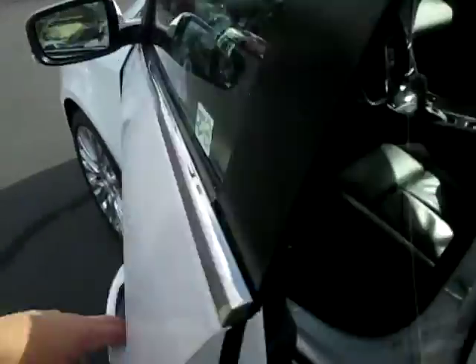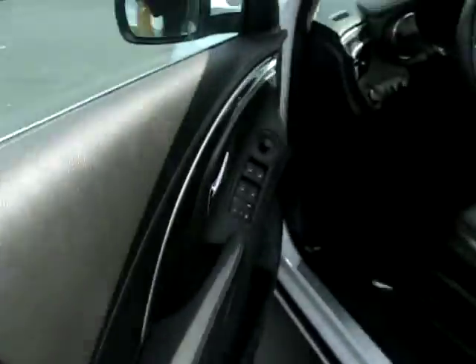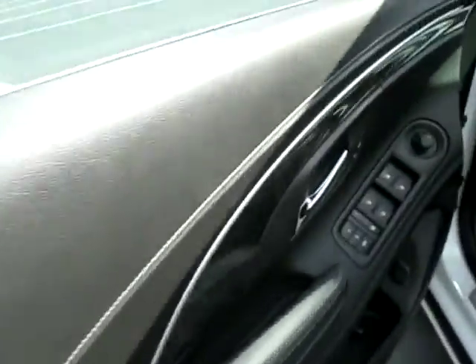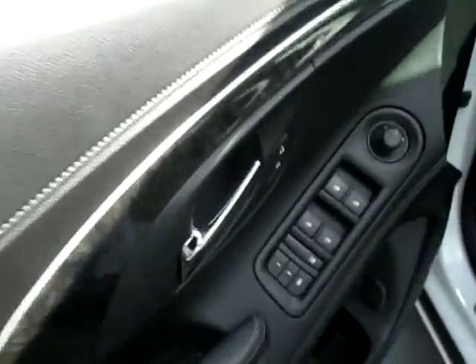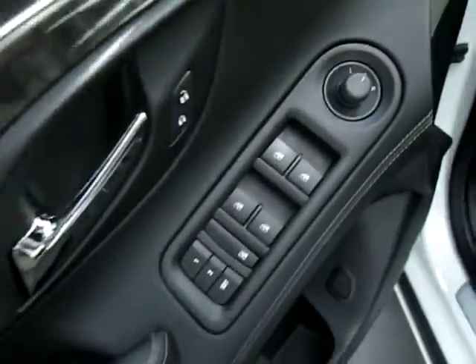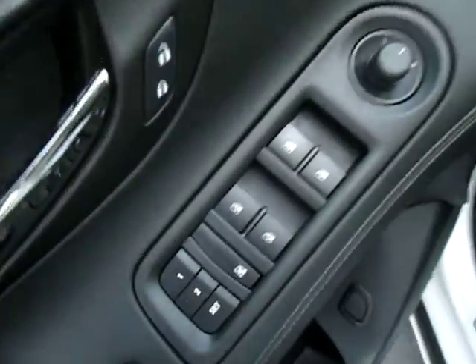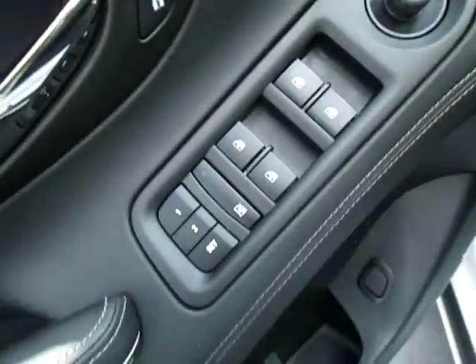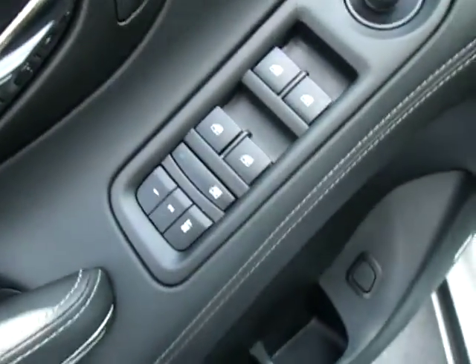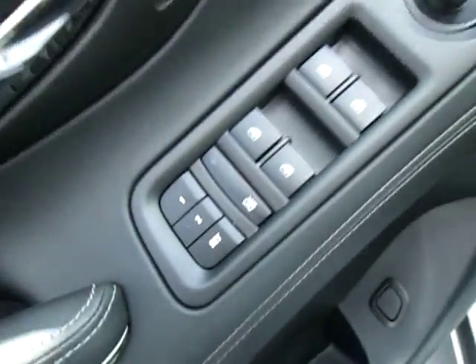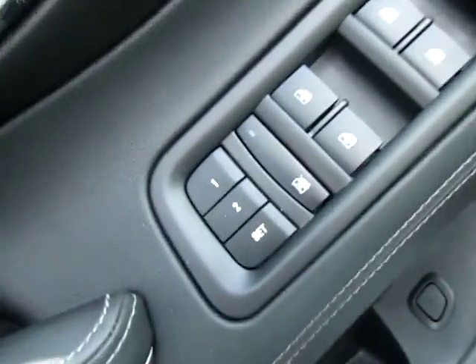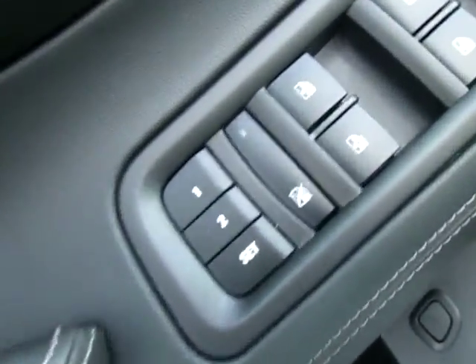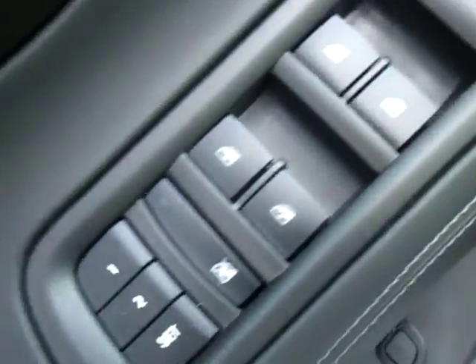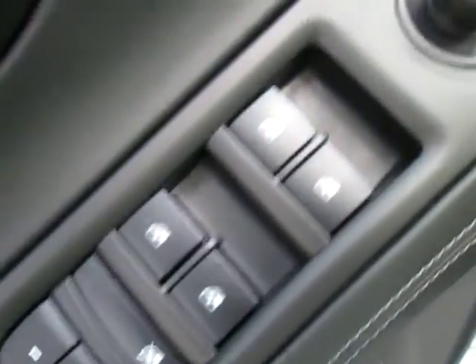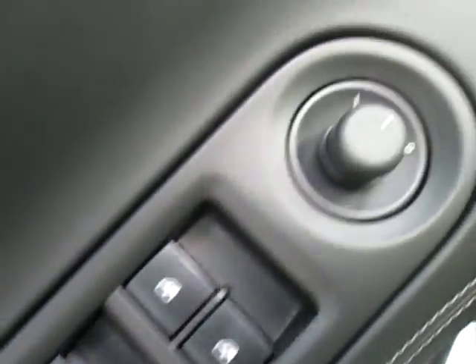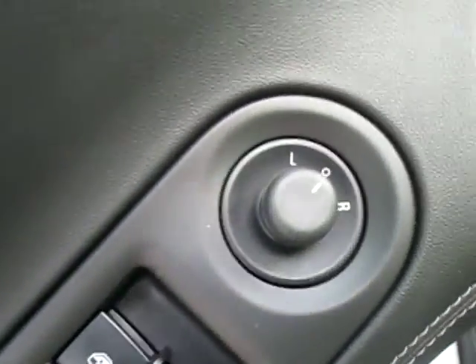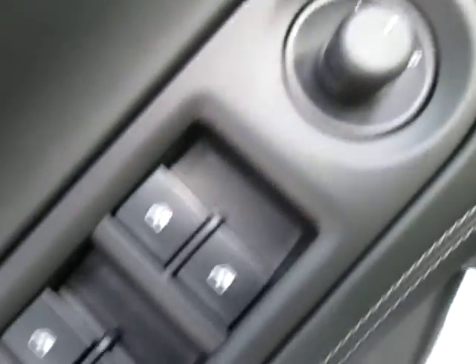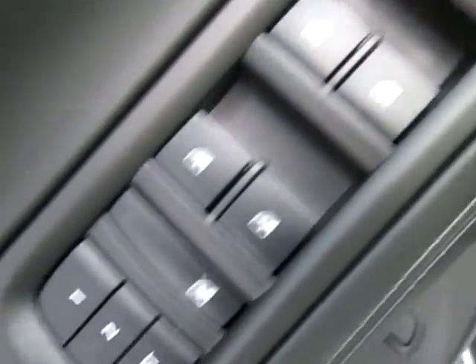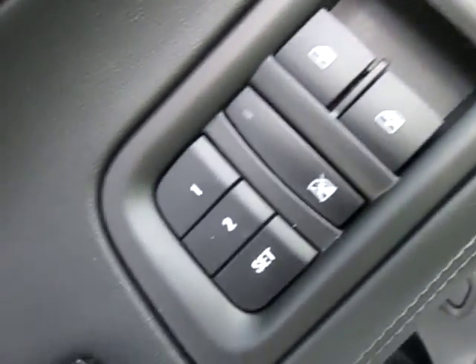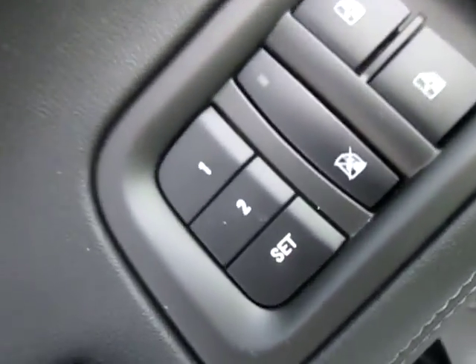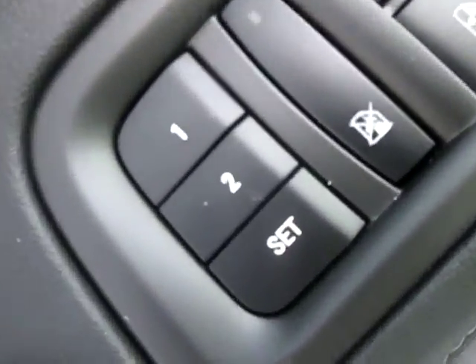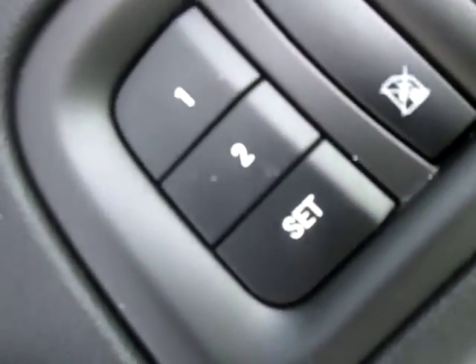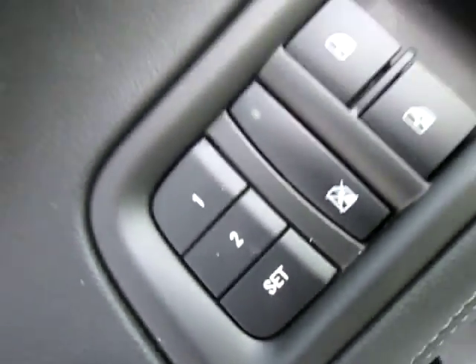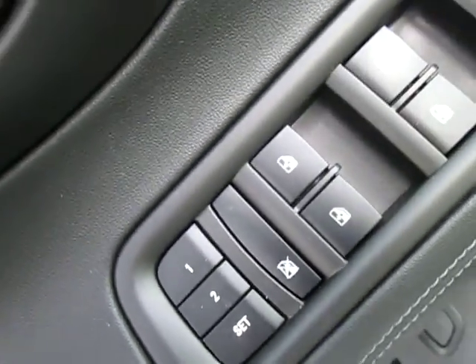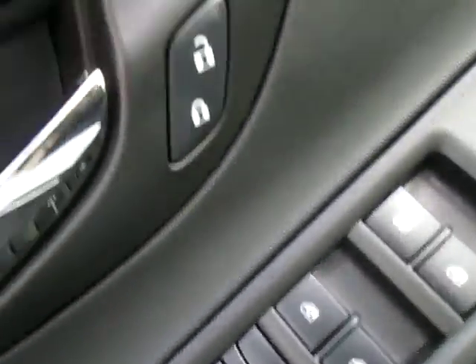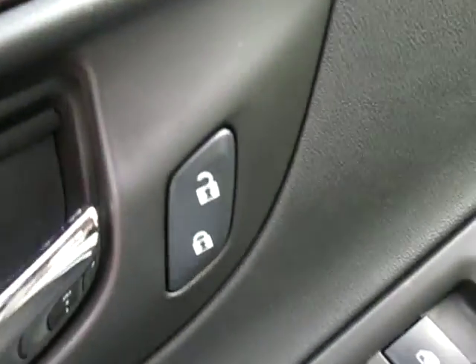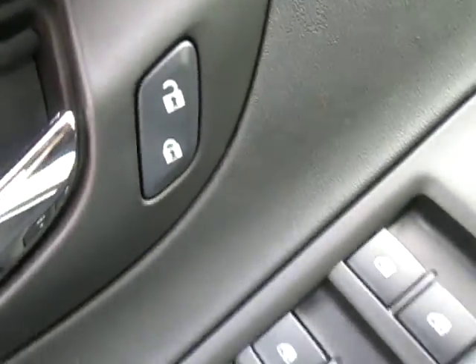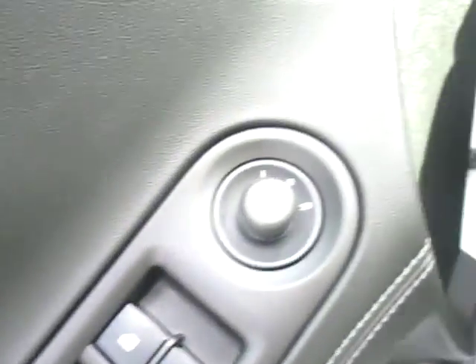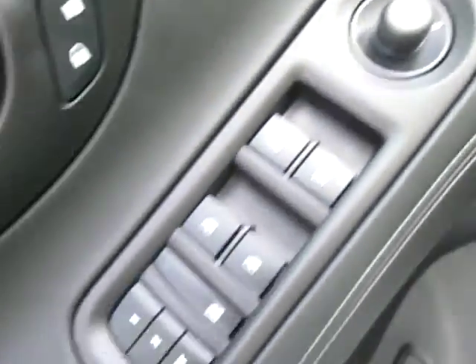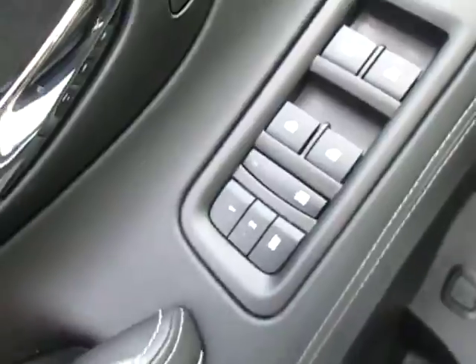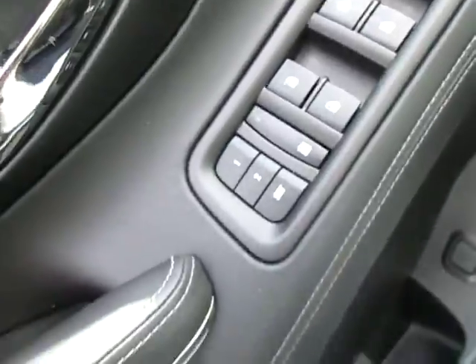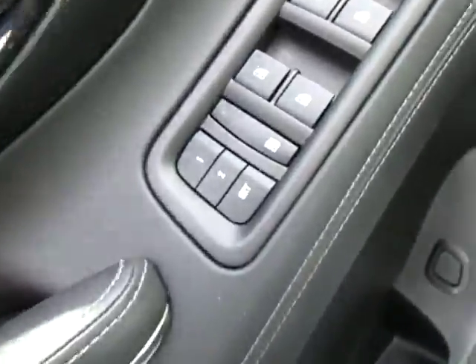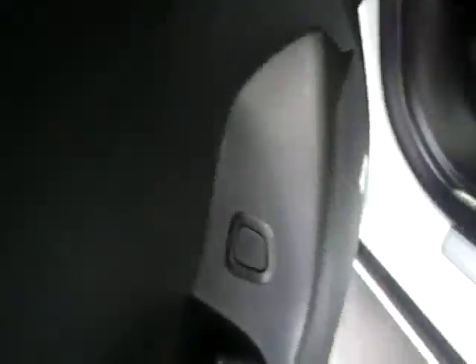Let's check out the inside real quick. First off, you can see we have our electronics — locks, doors, windows, and mirrors all right here. With our memory seats right there and the locks right there, it's all very easy to access.